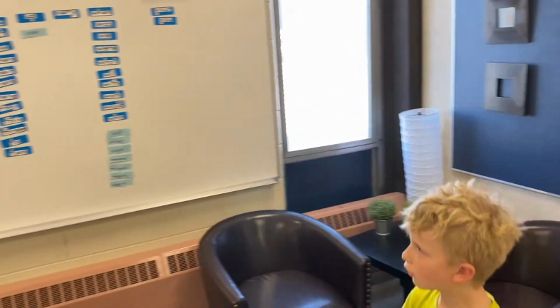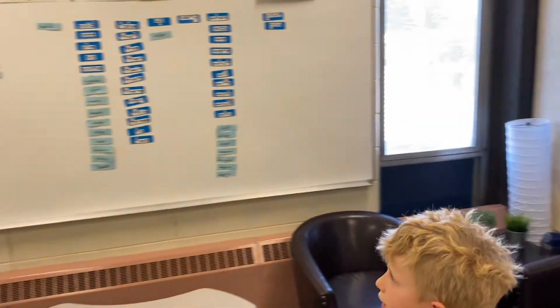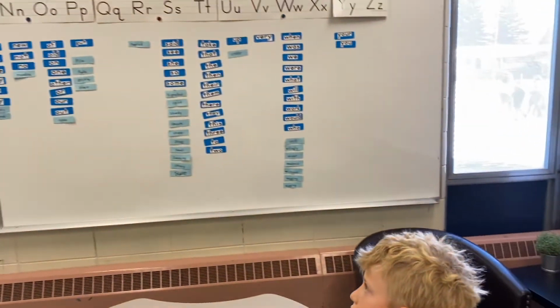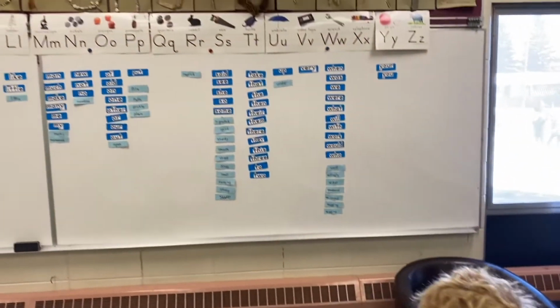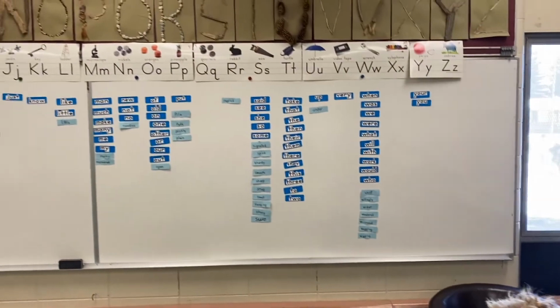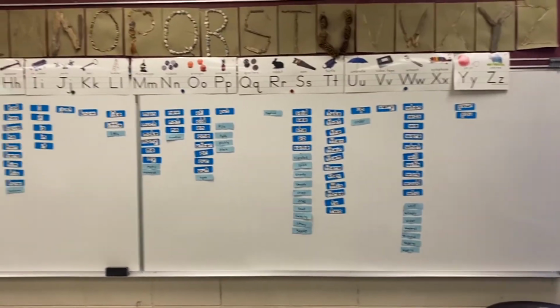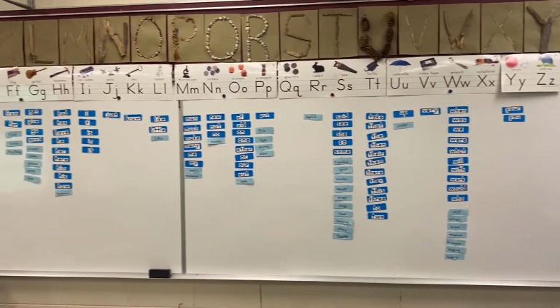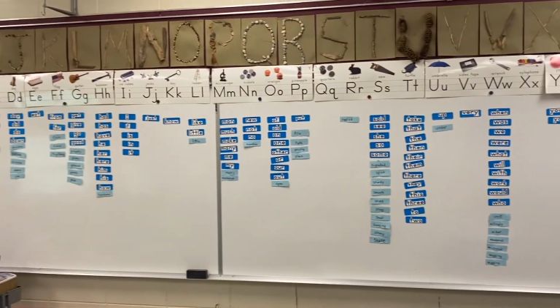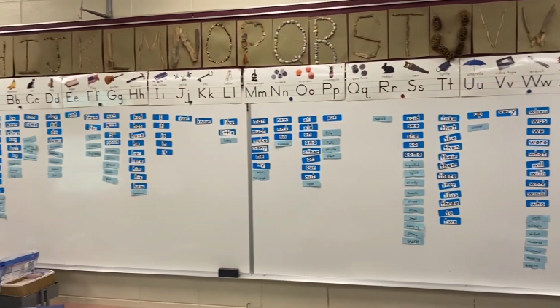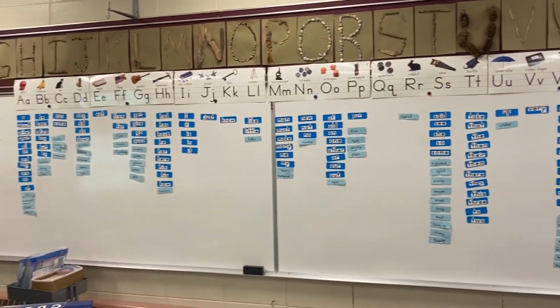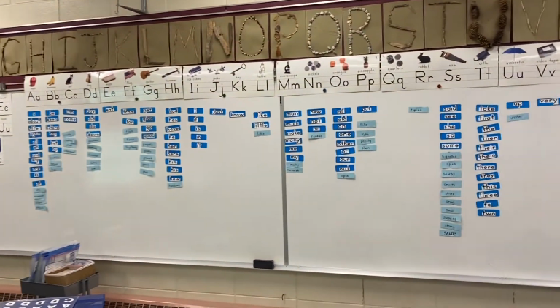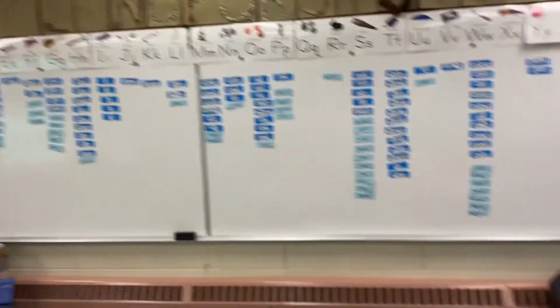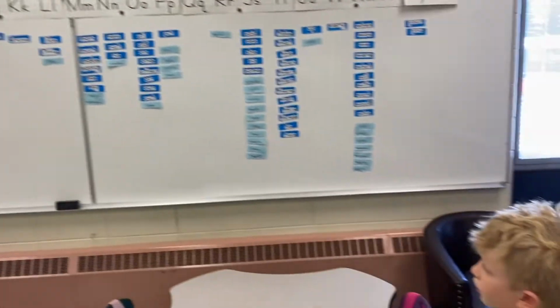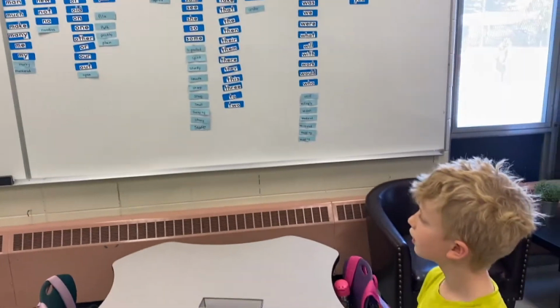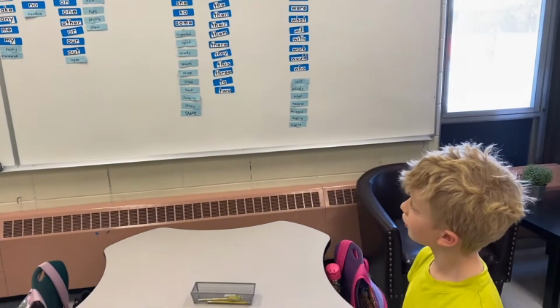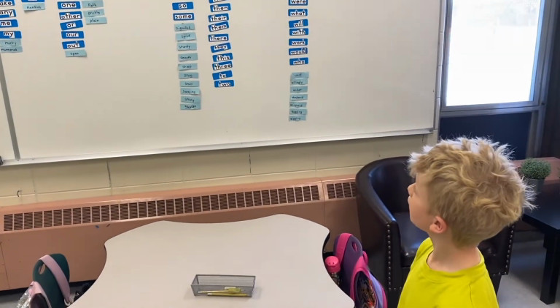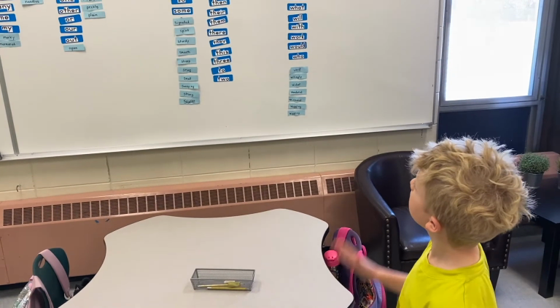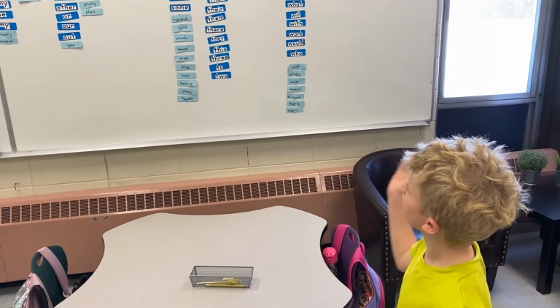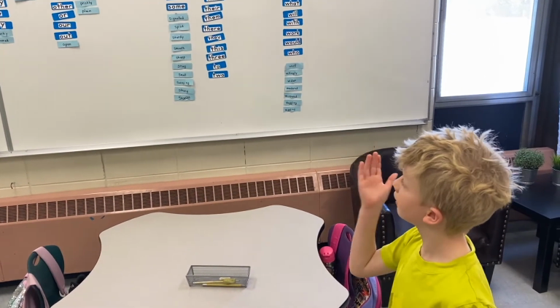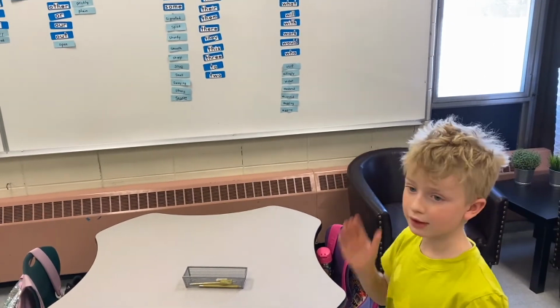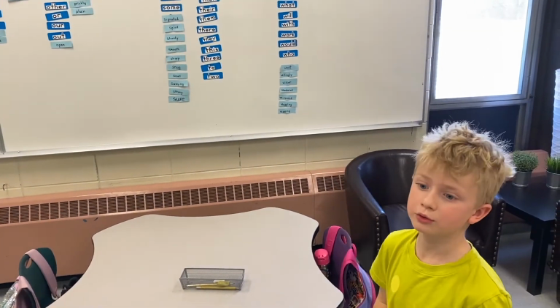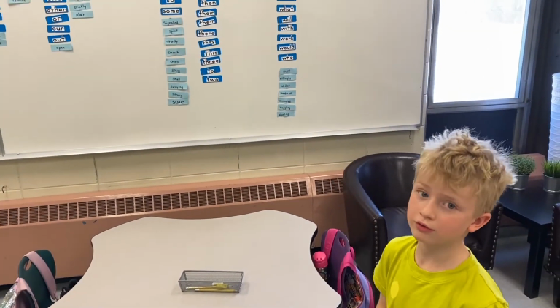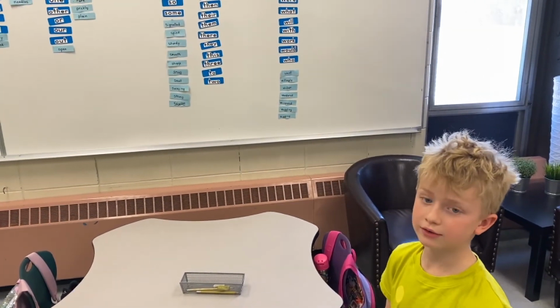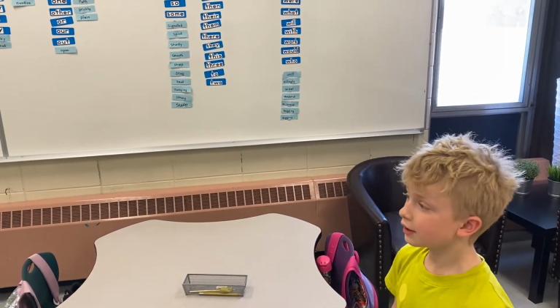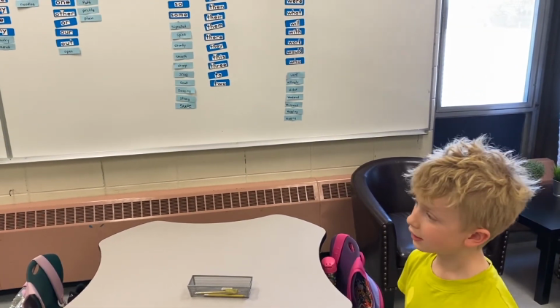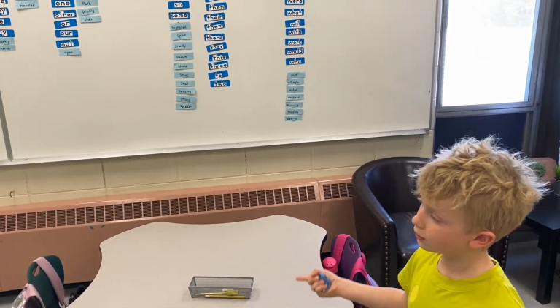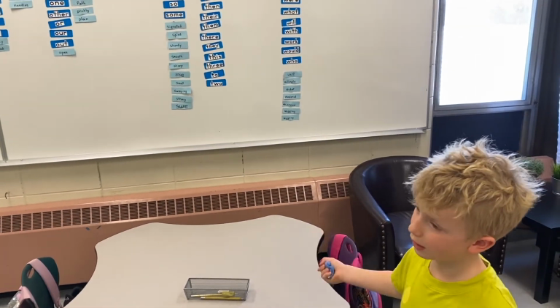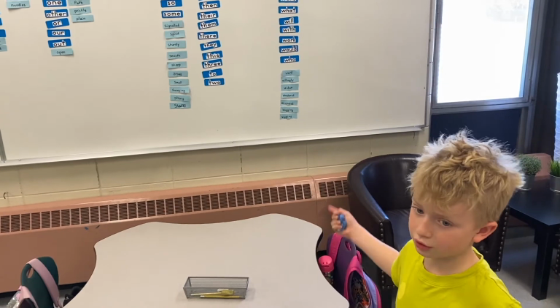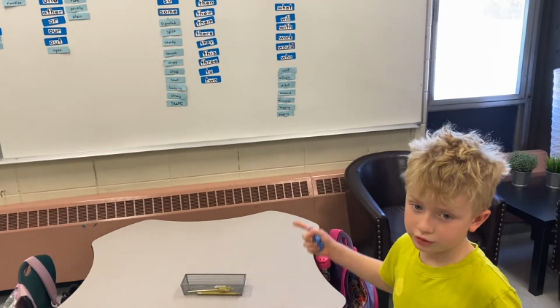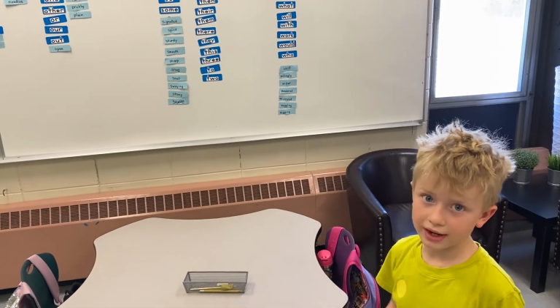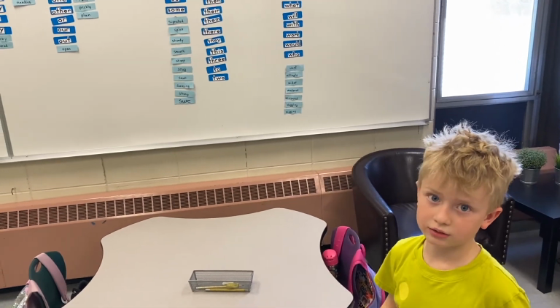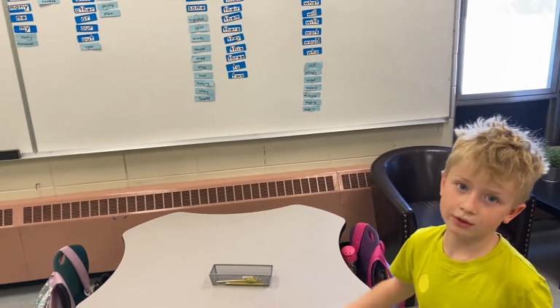Over here is our class word wall, and if you need help spelling a word, there might be some around here that you can find to help you spell your writing correctly.